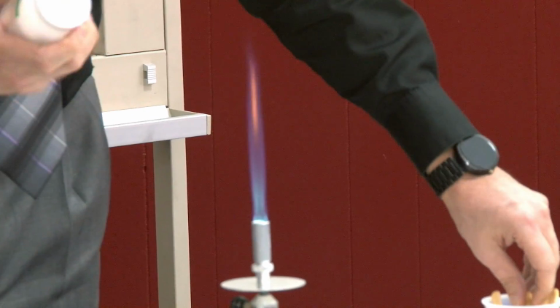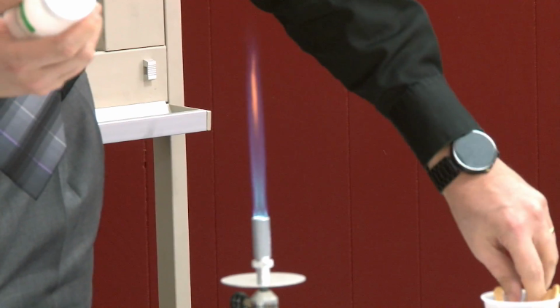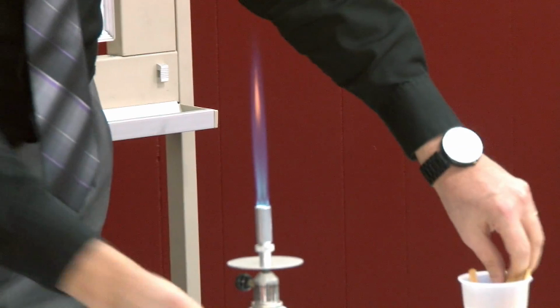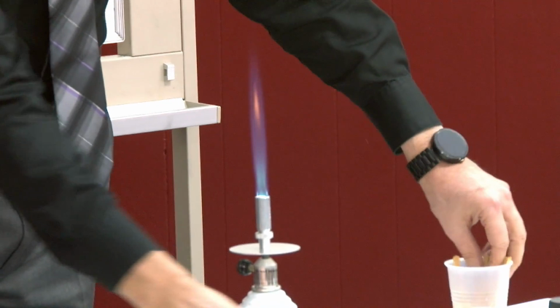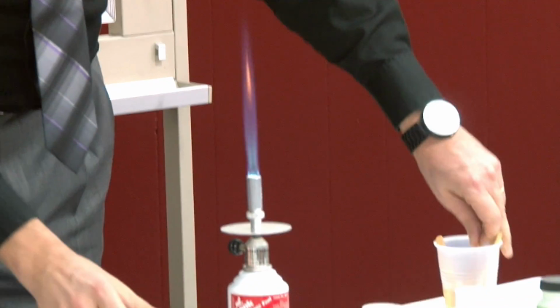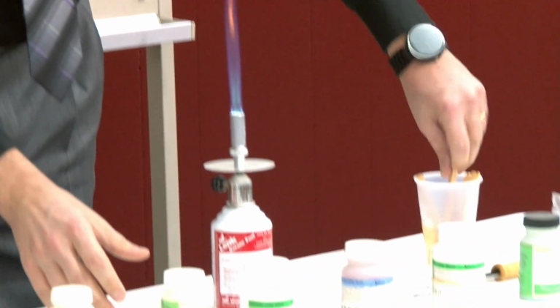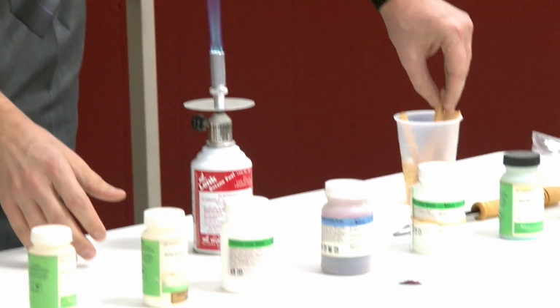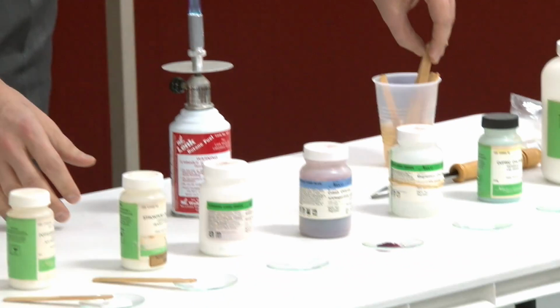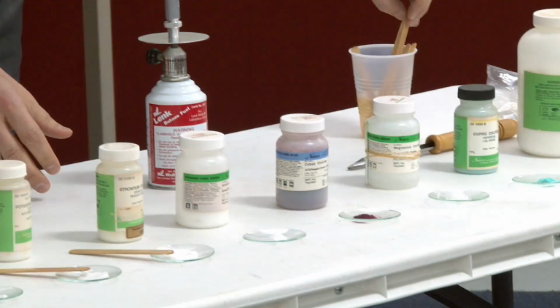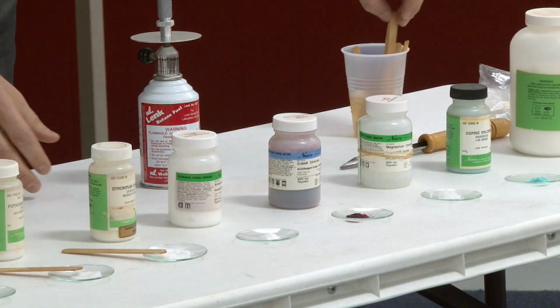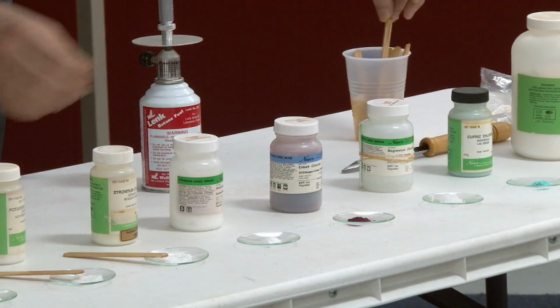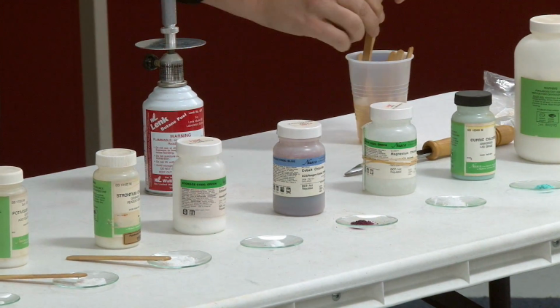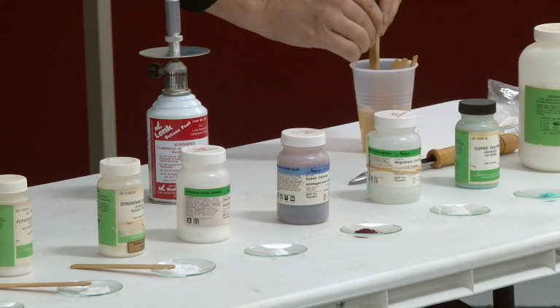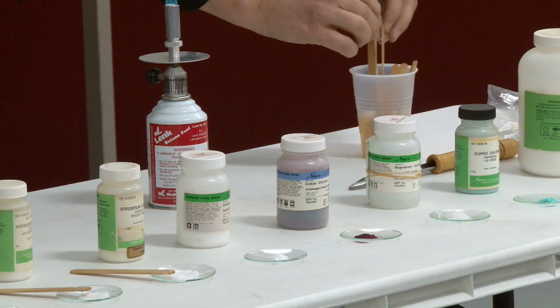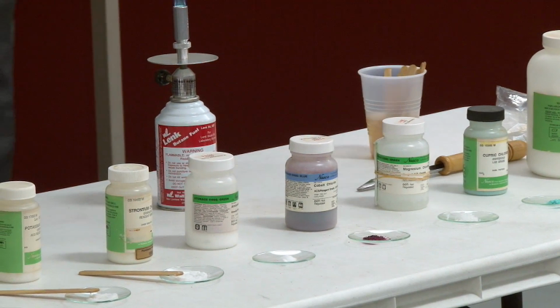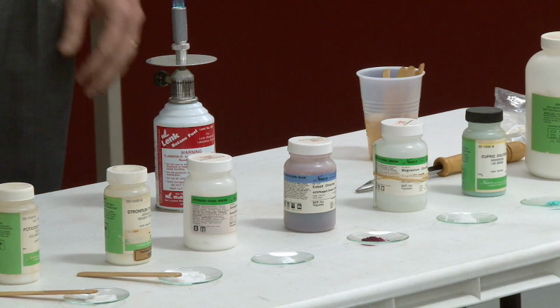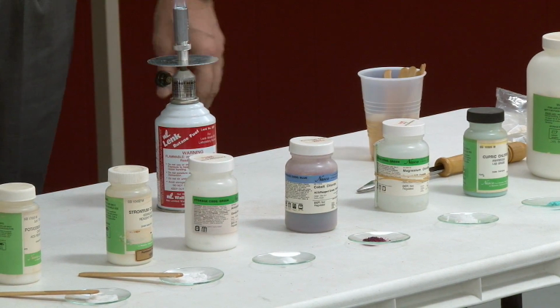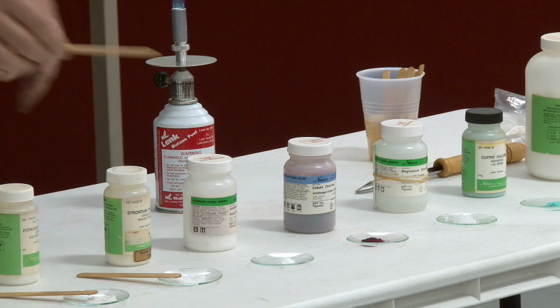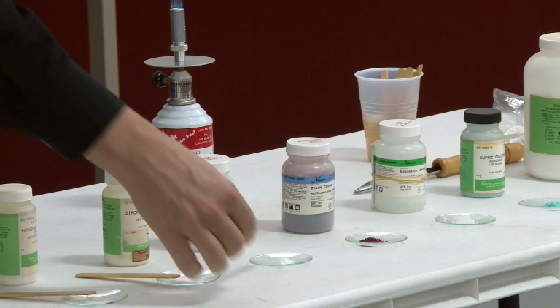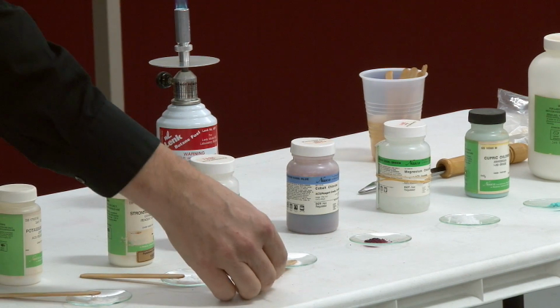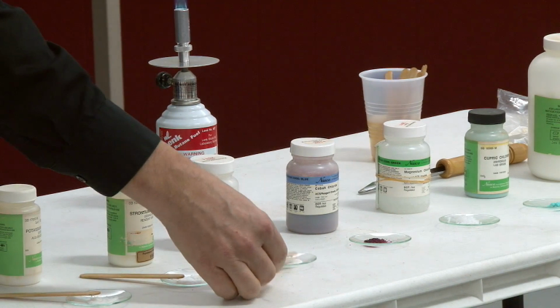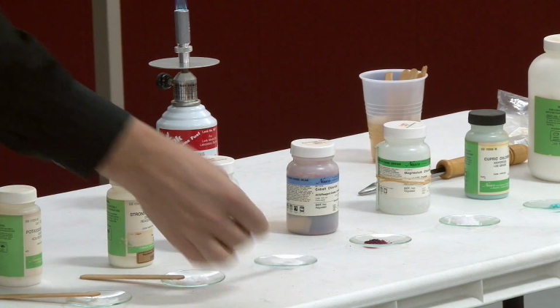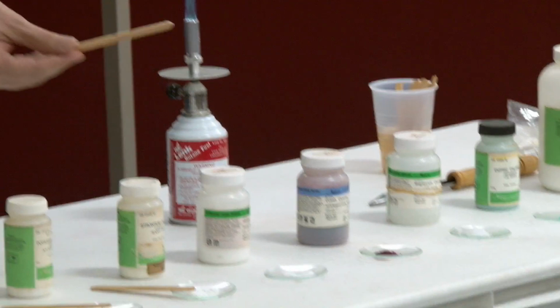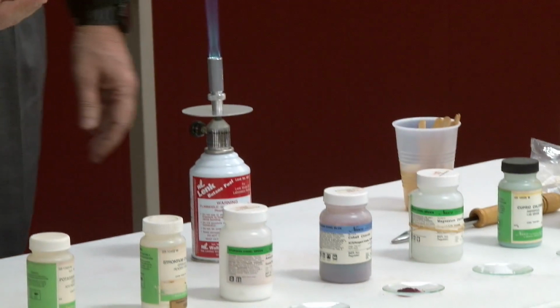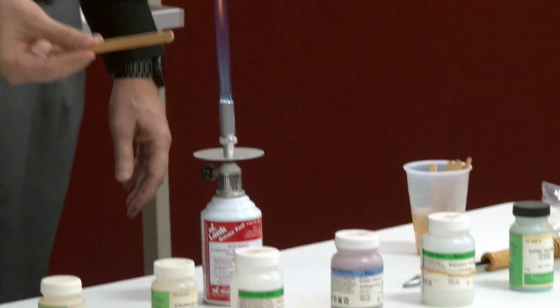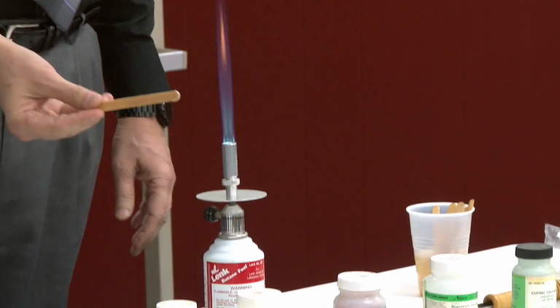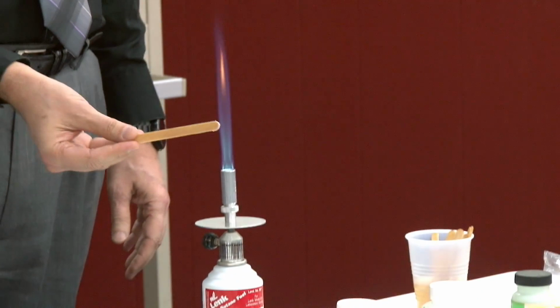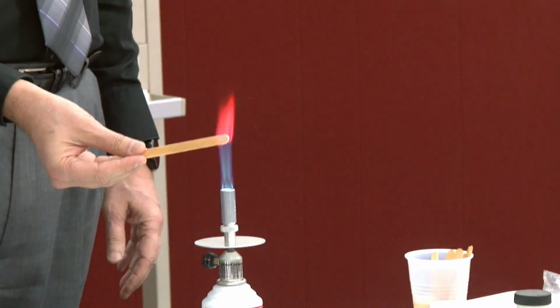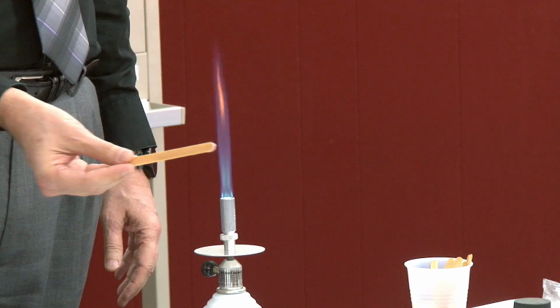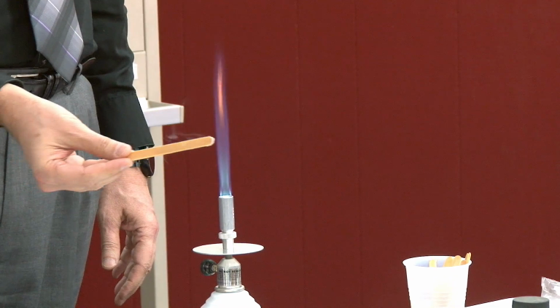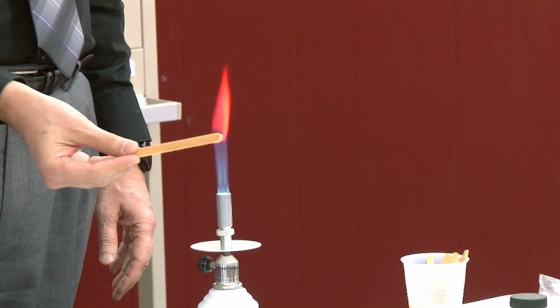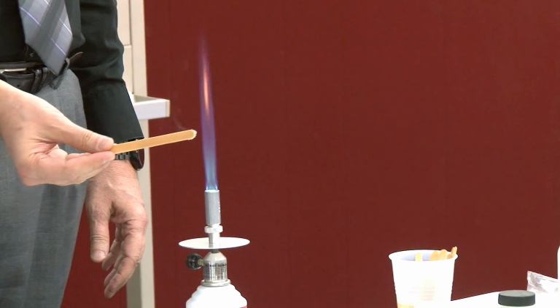This one is ammonium. Now, that's not an element by itself — there's some nitrogen, hydrogen. I don't remember exactly what this one does; this one might not be very dramatic. Orange.